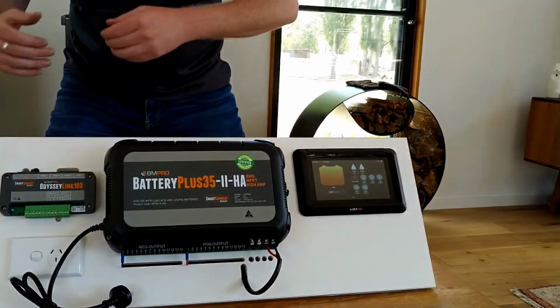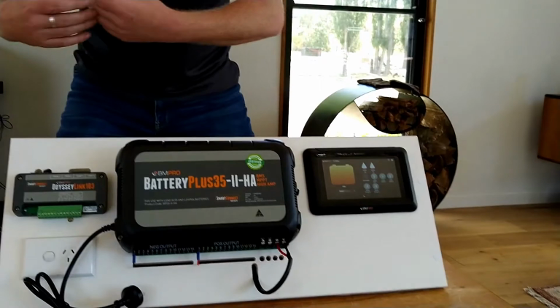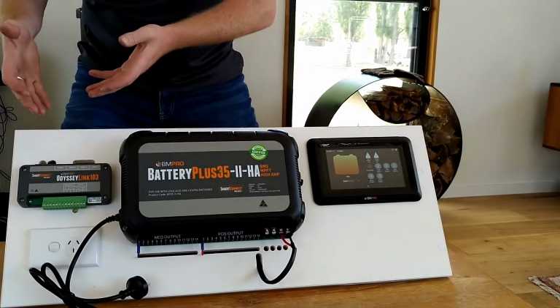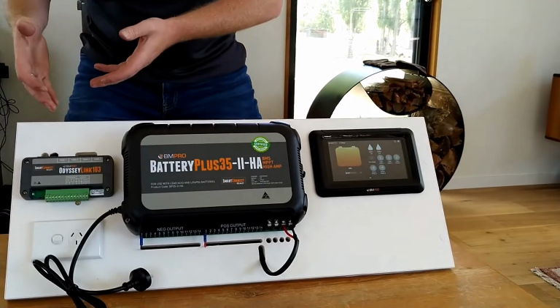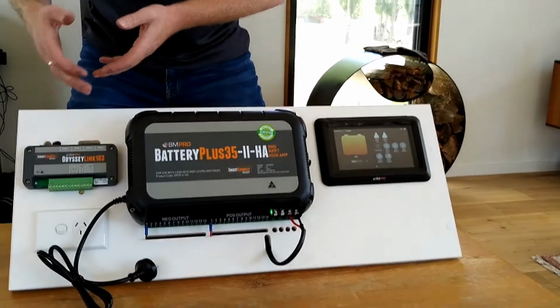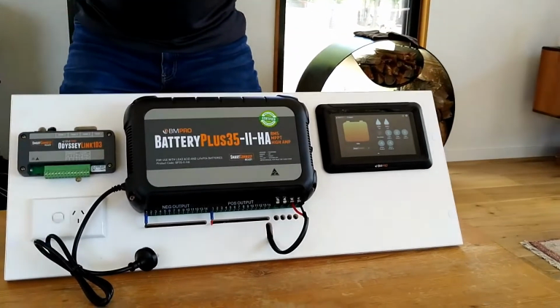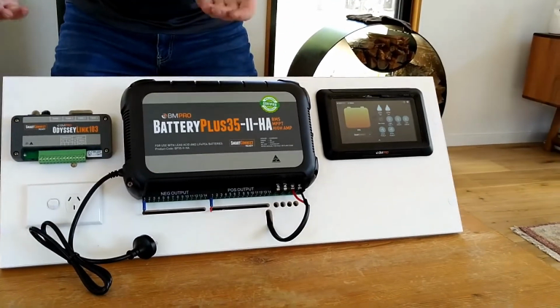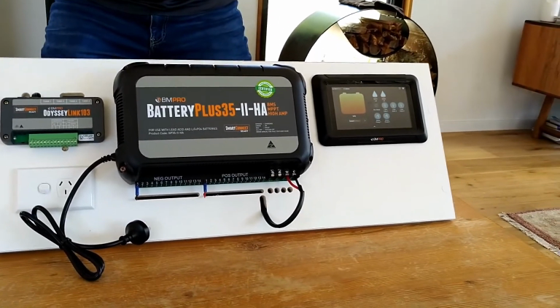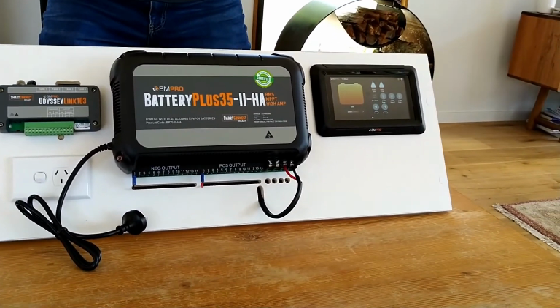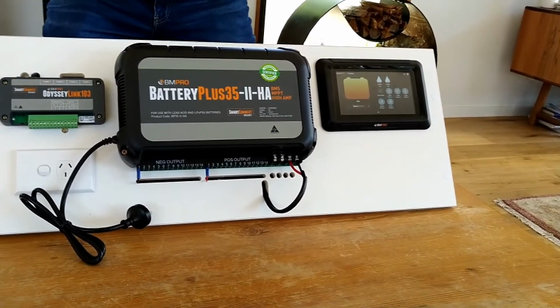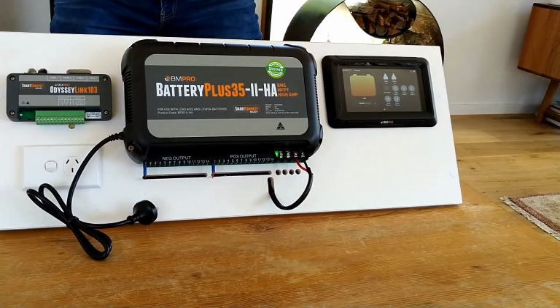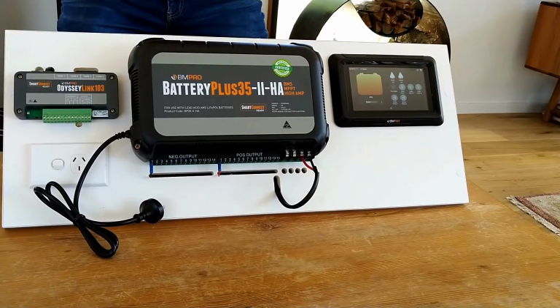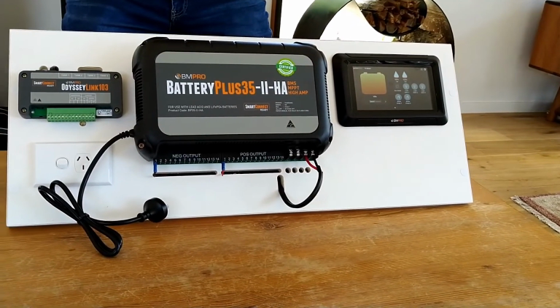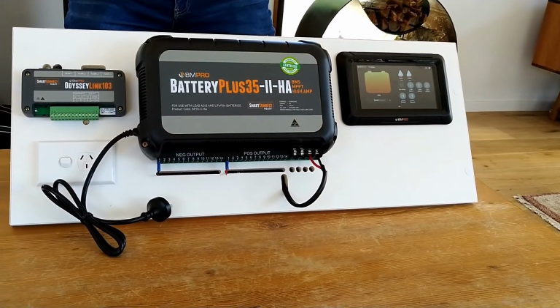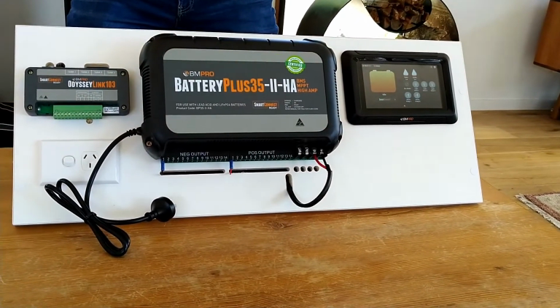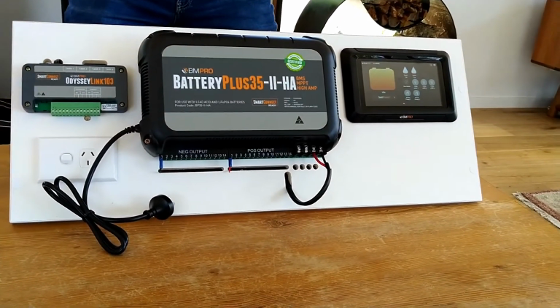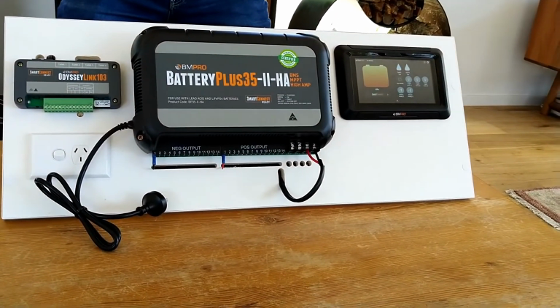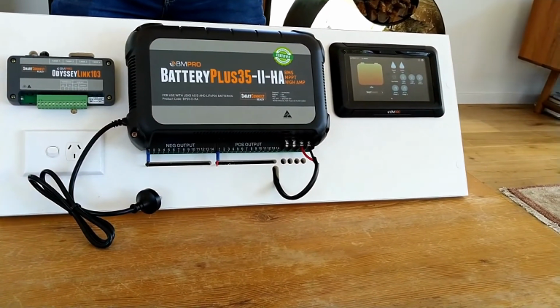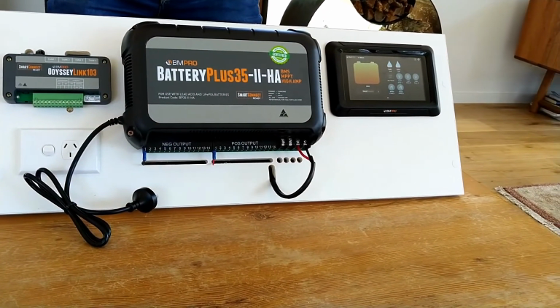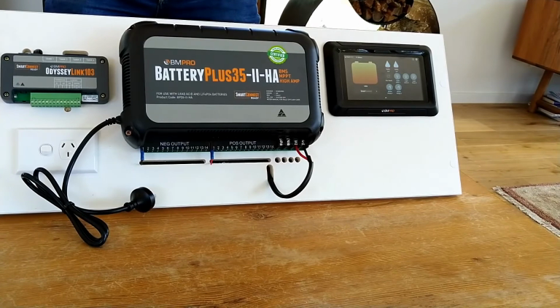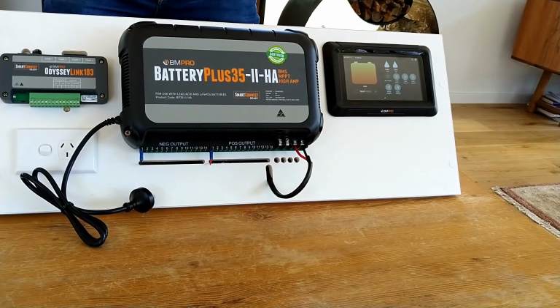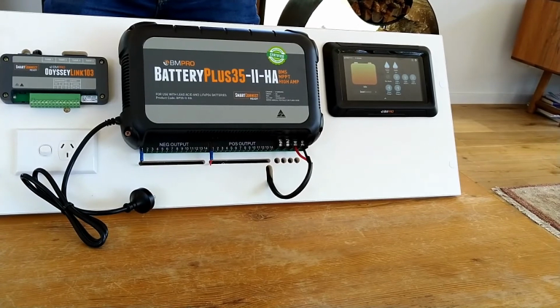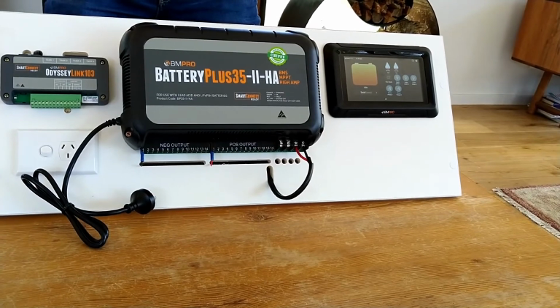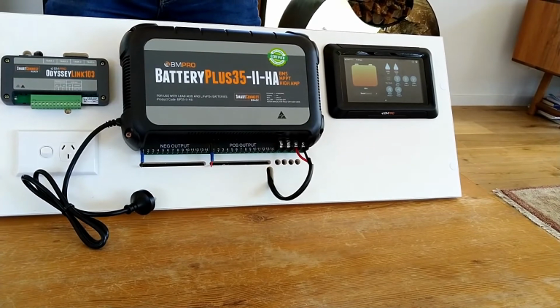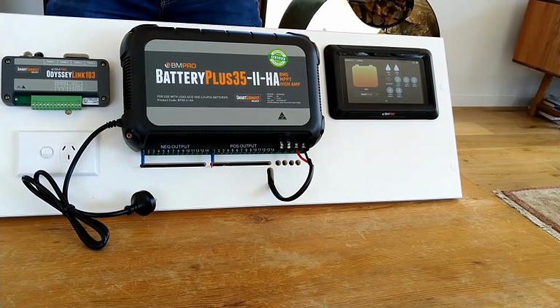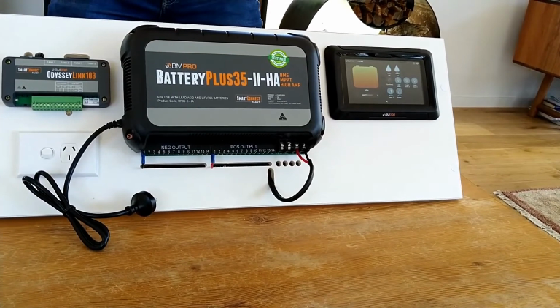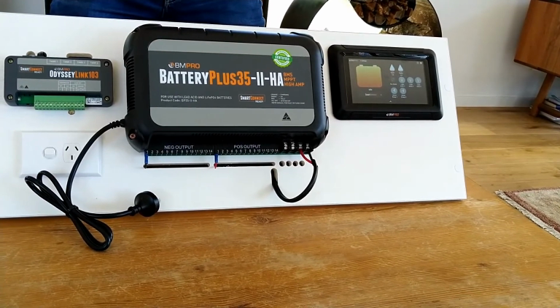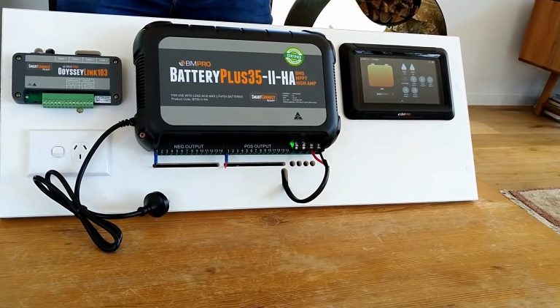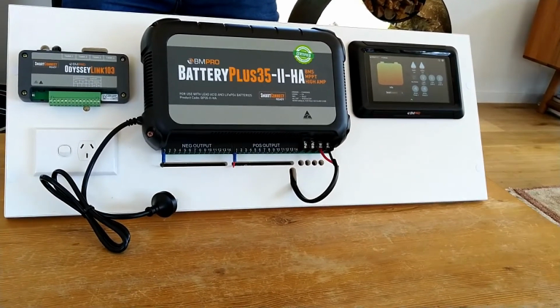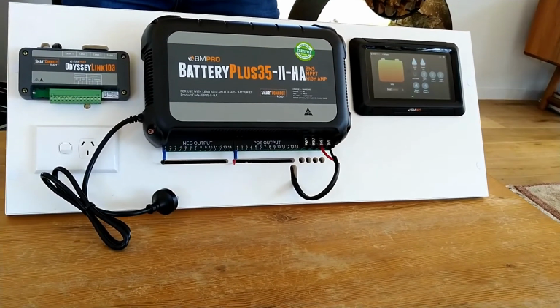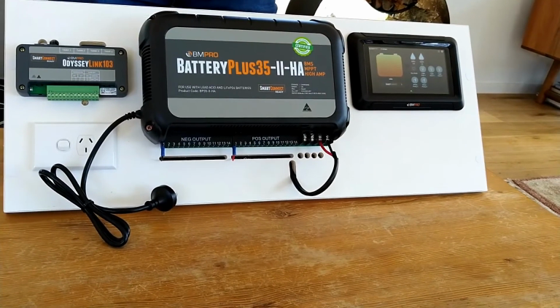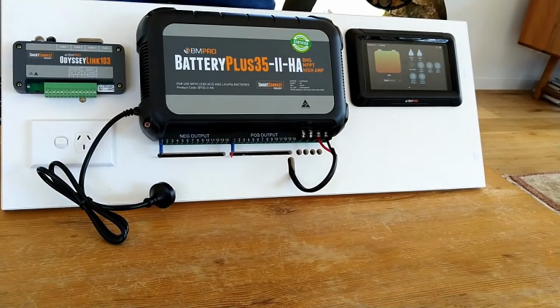If the appliance works, then feel free to give tech support a call at BMPro and we'll be able to help. See you later.